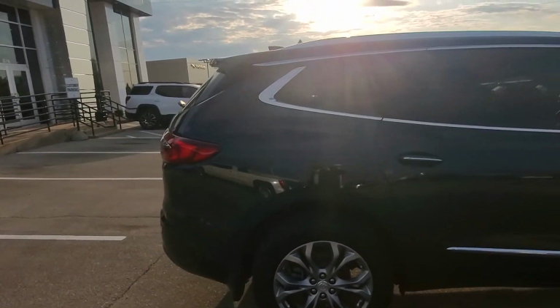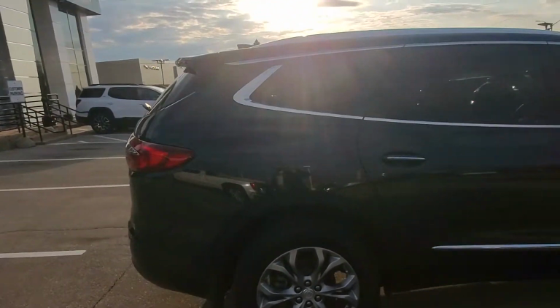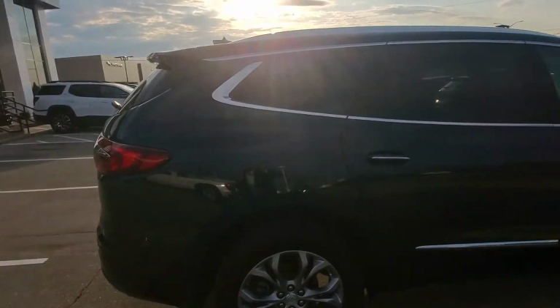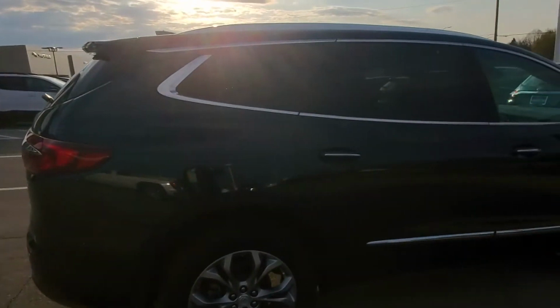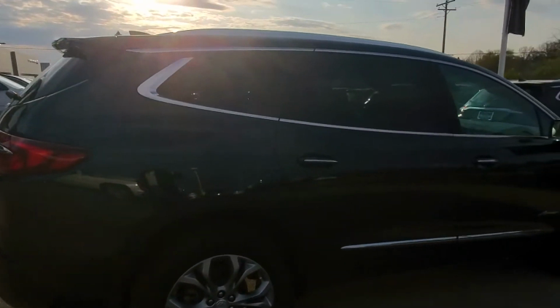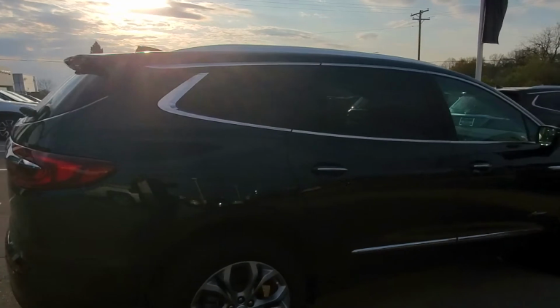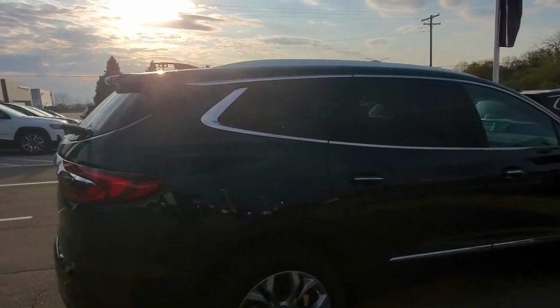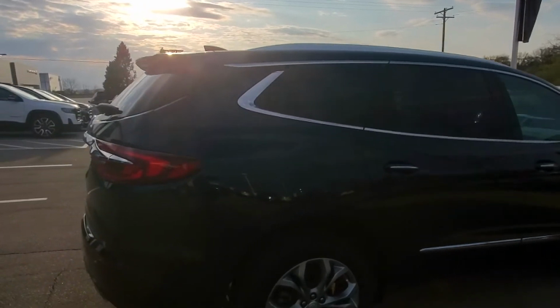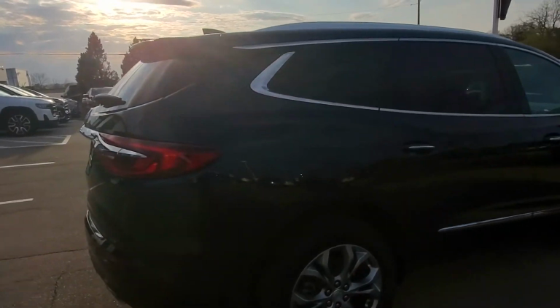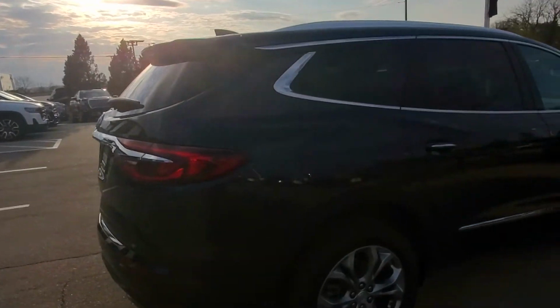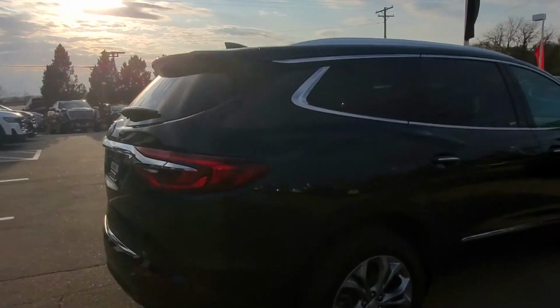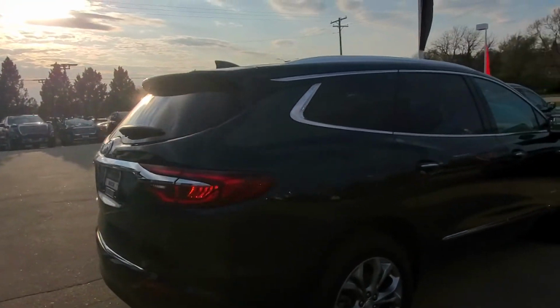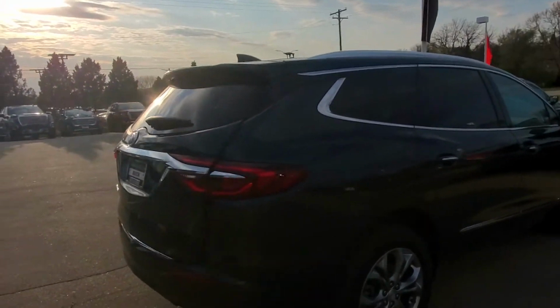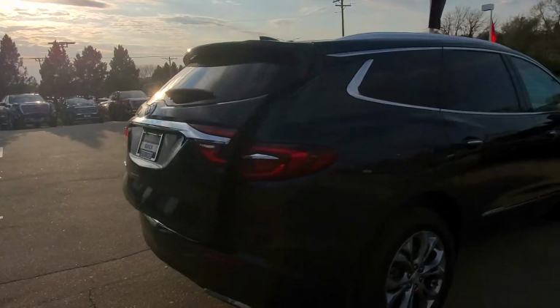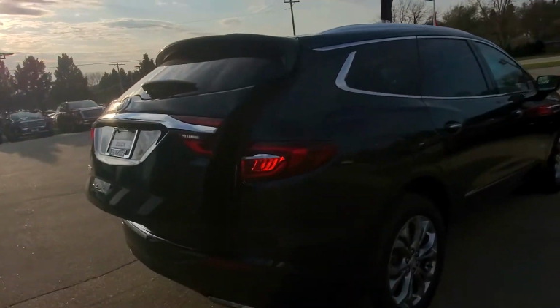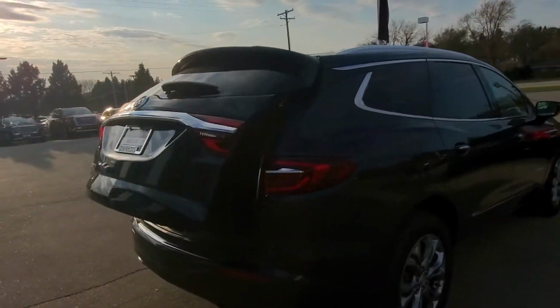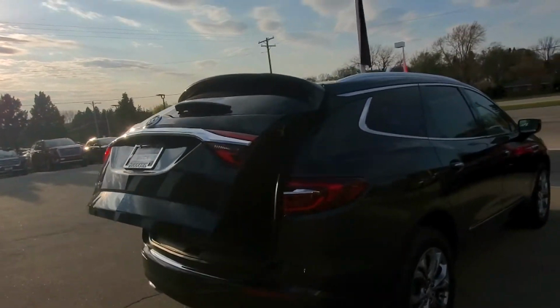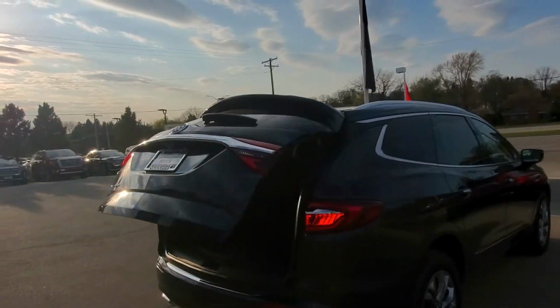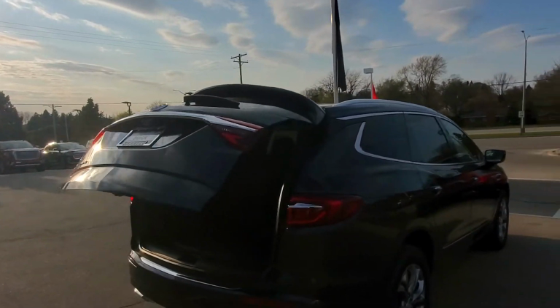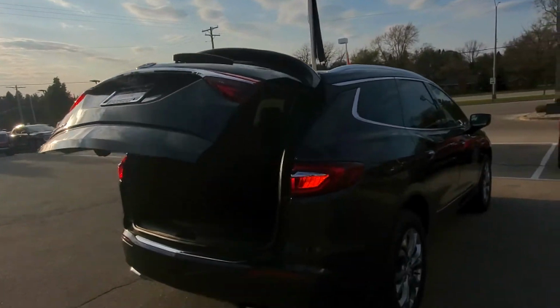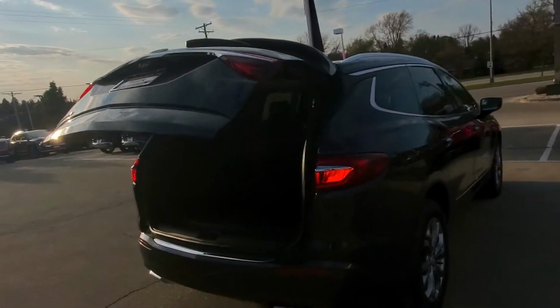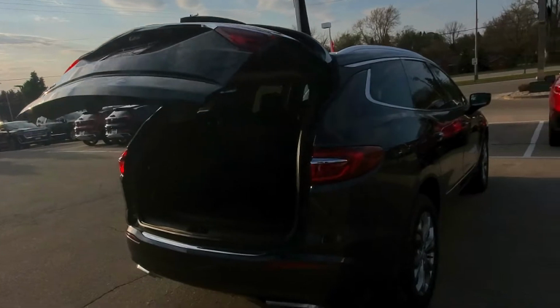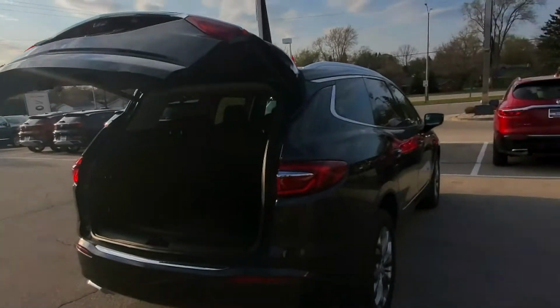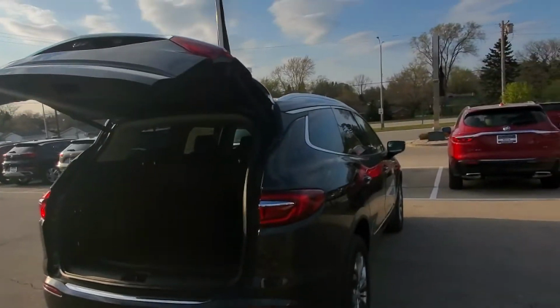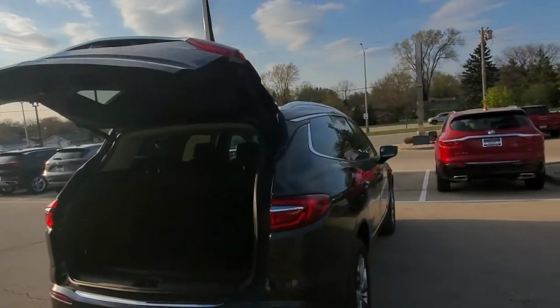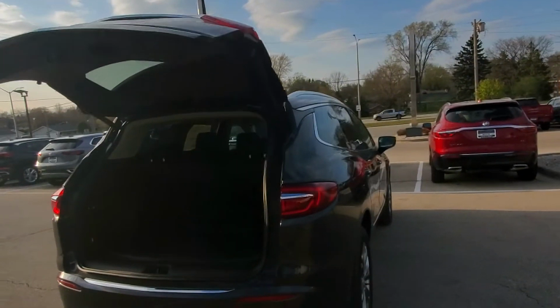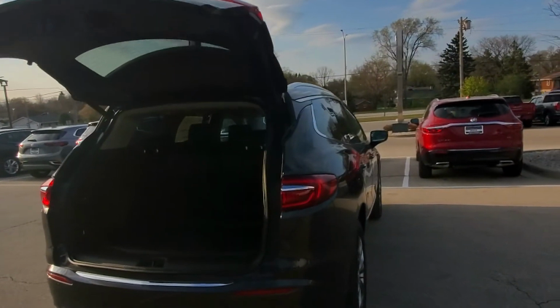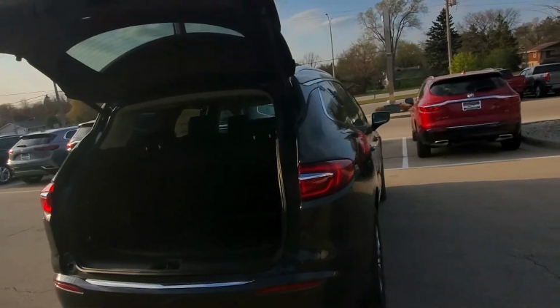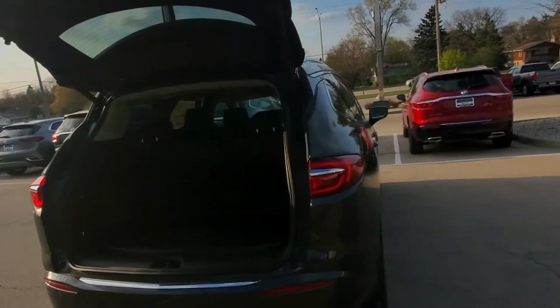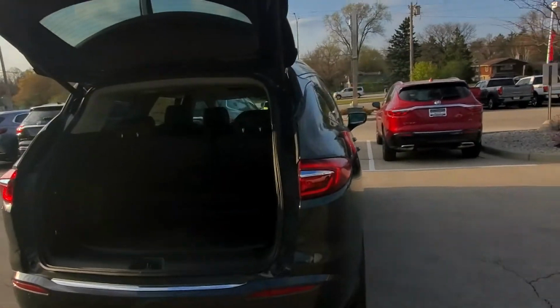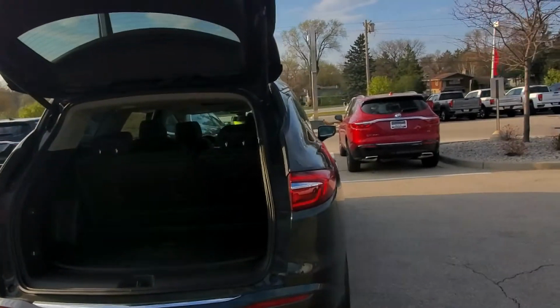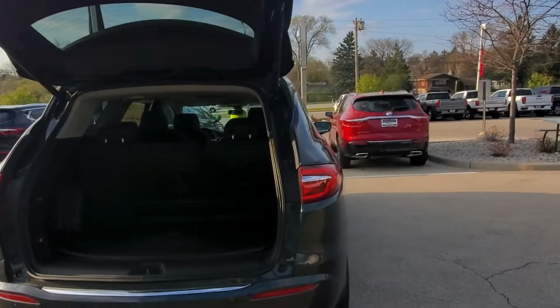Very nice vehicle in the dark sky metallic. What's also nice about this vehicle is it's a demo vehicle with very low miles on it, which means some very nice savings to a lucky buyer.